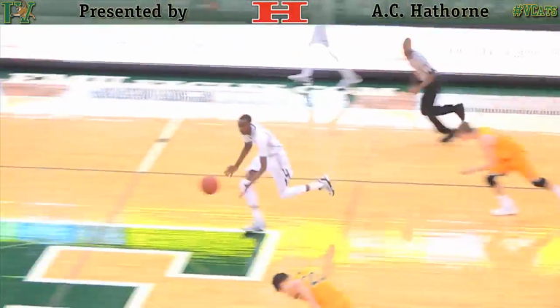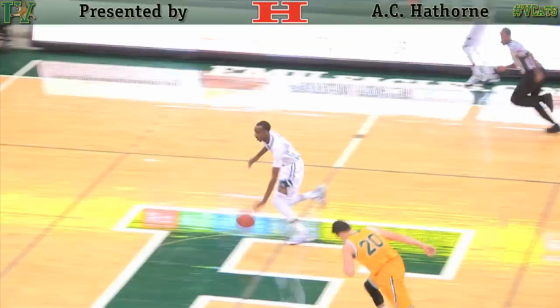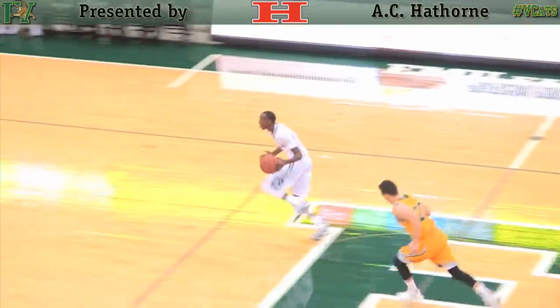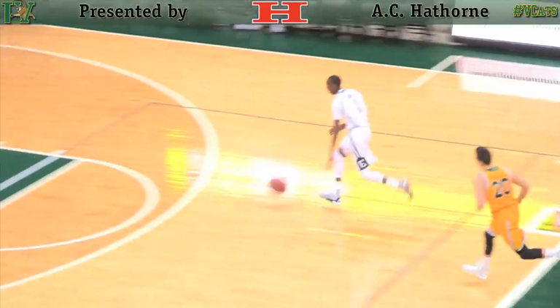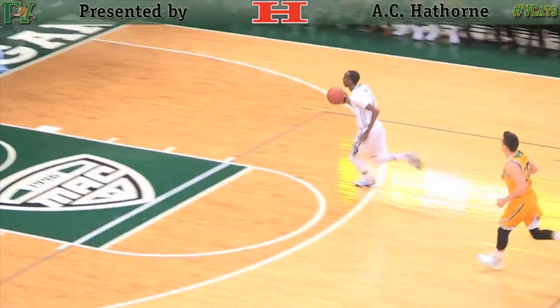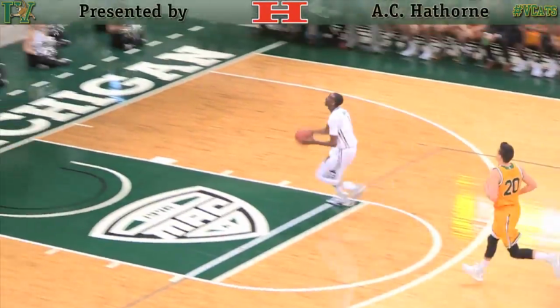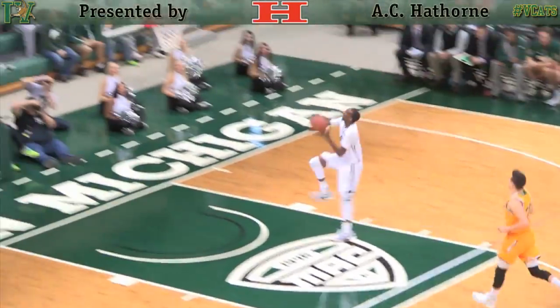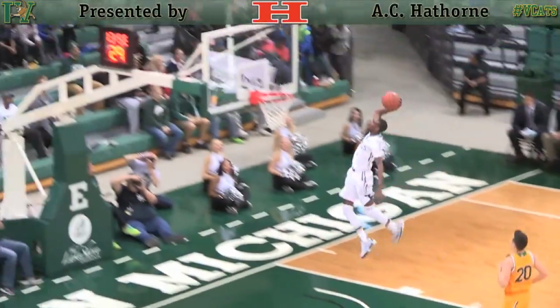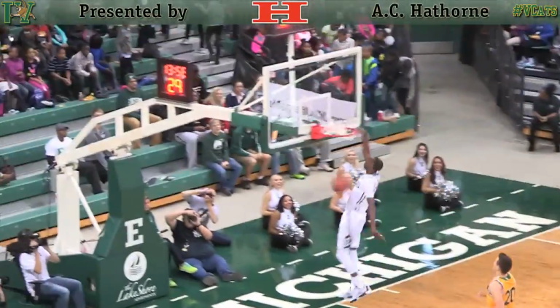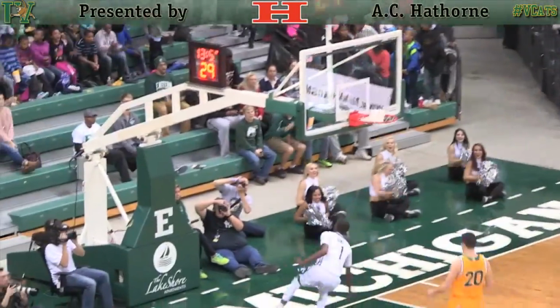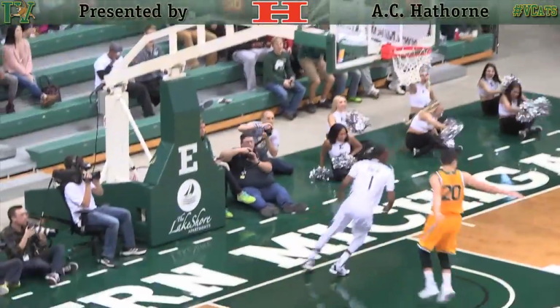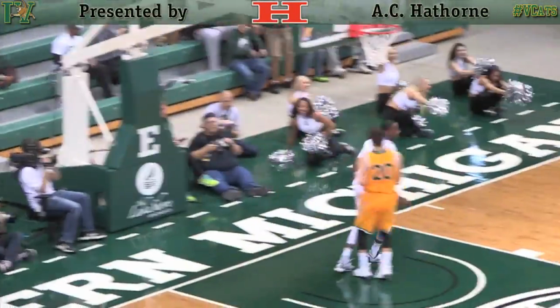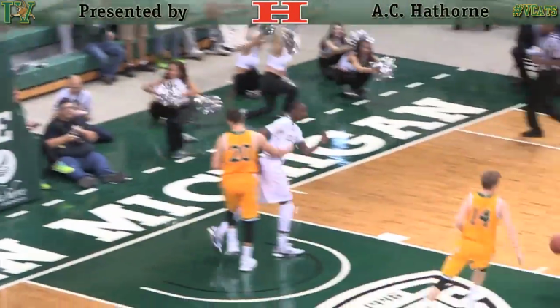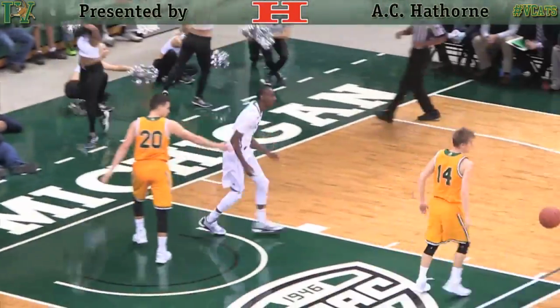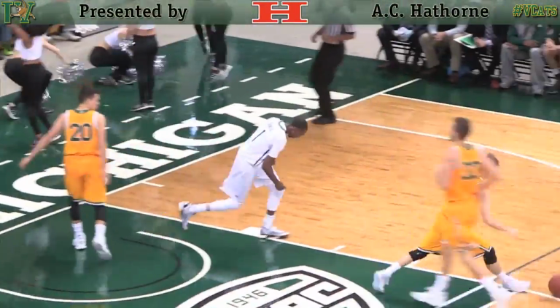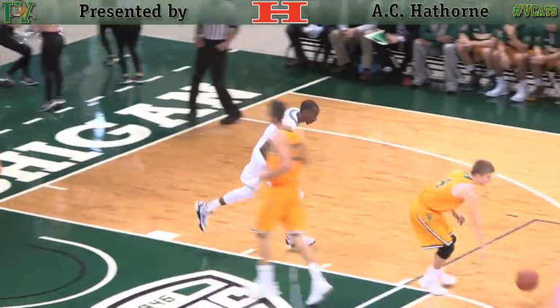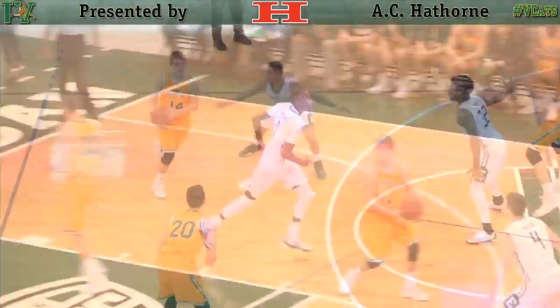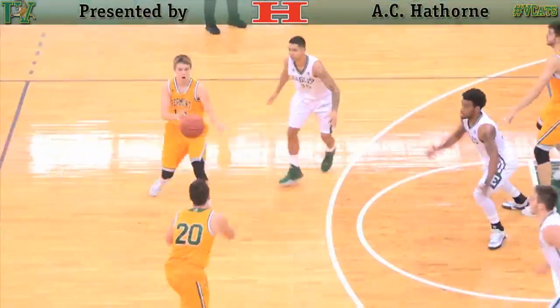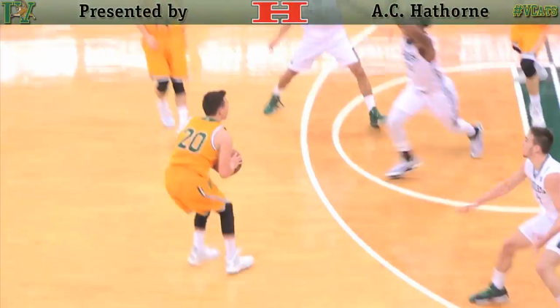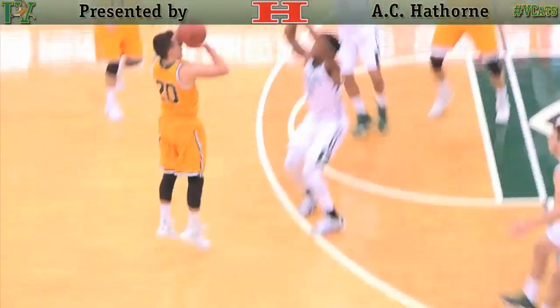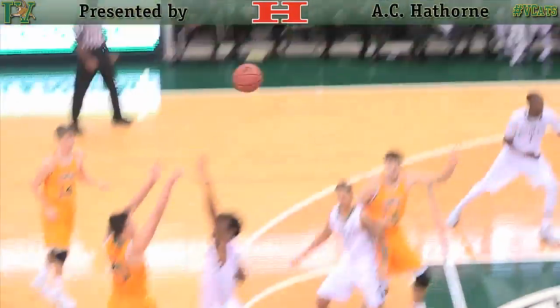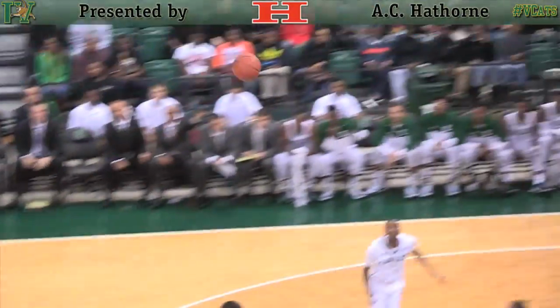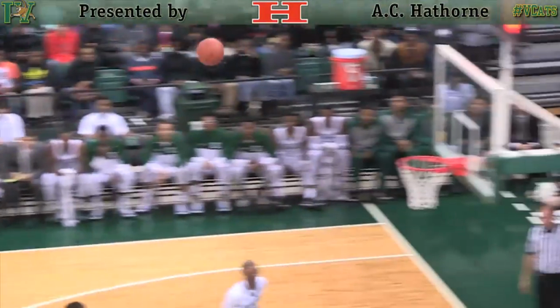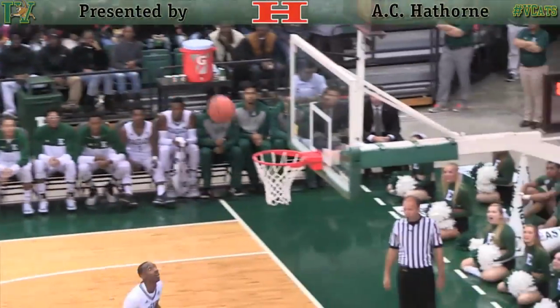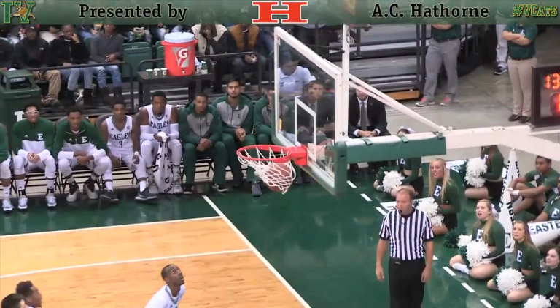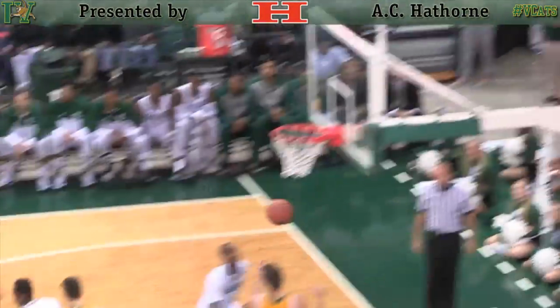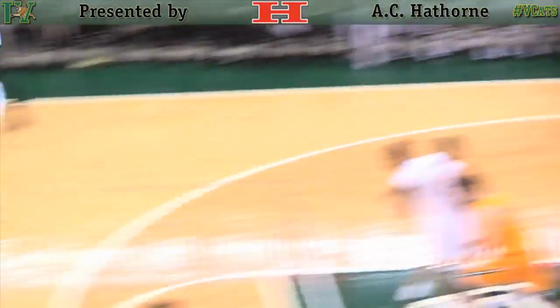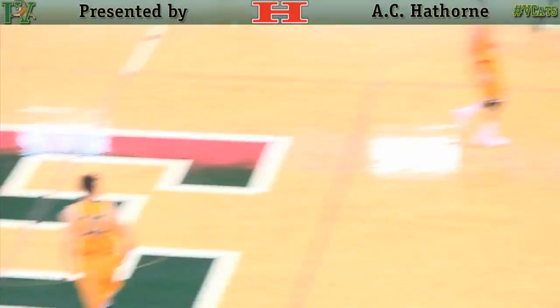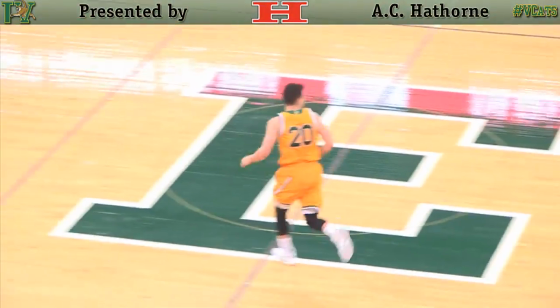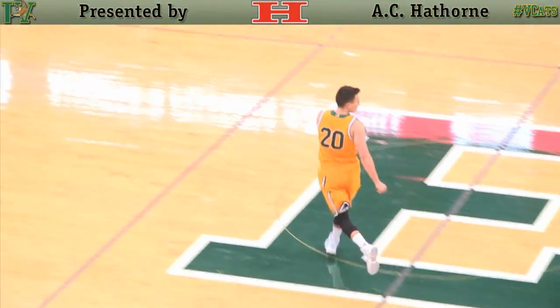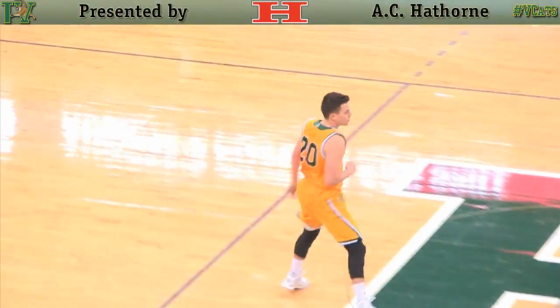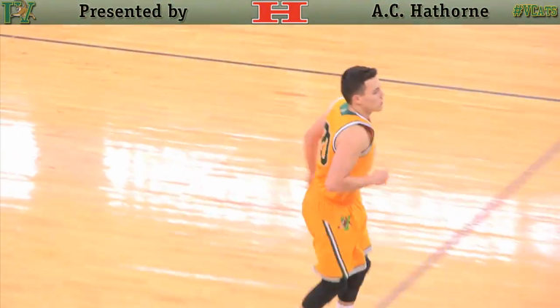Duncan's cross-court pass picked off by Bond — a runaway, a monster one-handed slam. Ernie Duncan has a three-ball, knocks it down with a hand in his face.